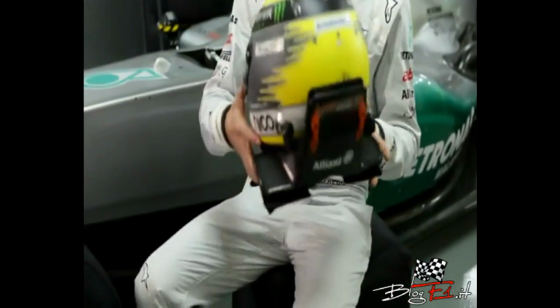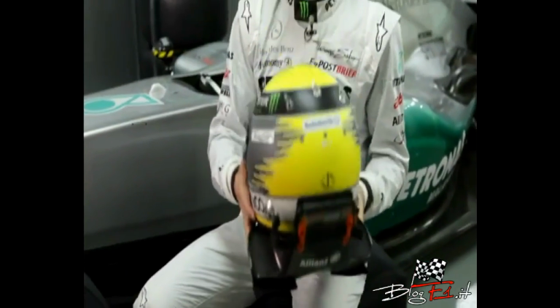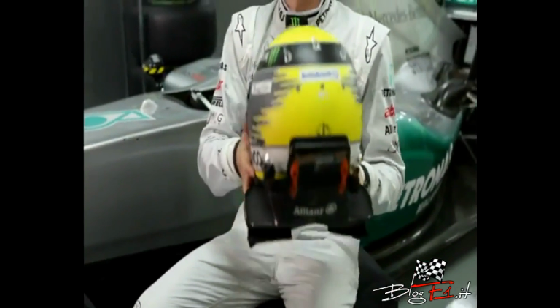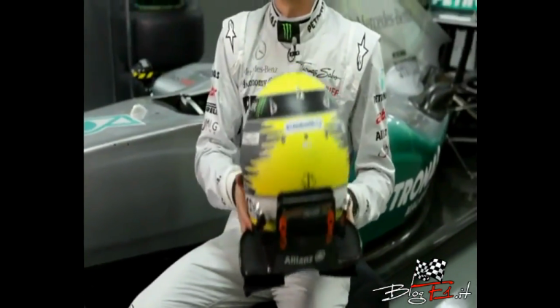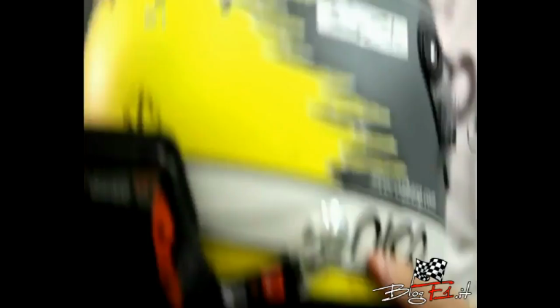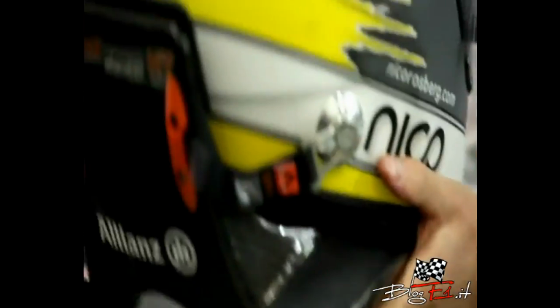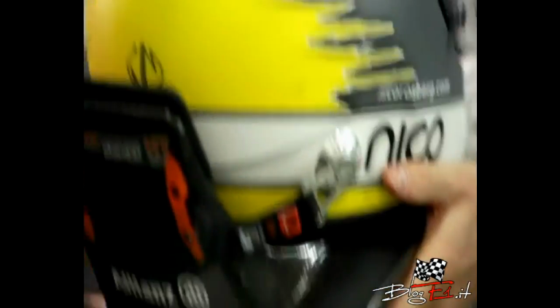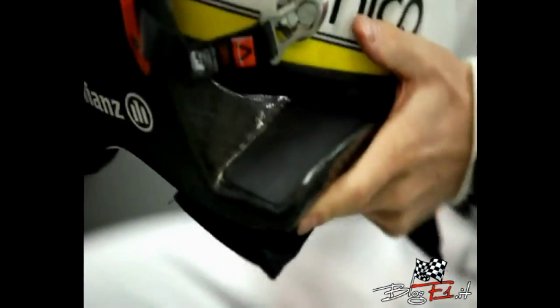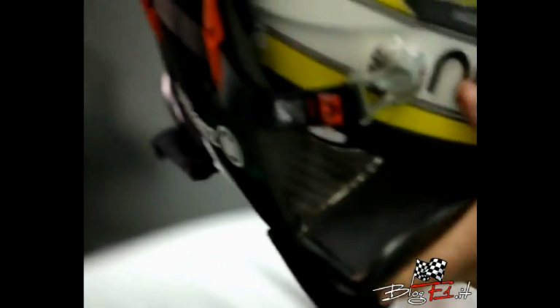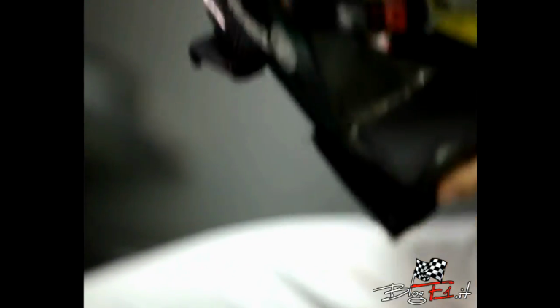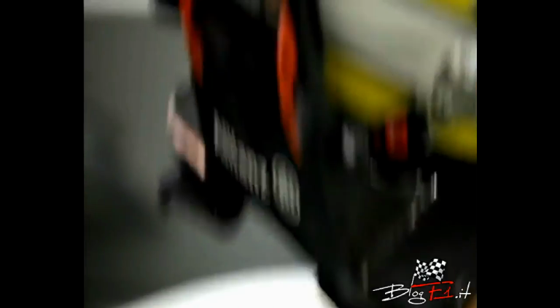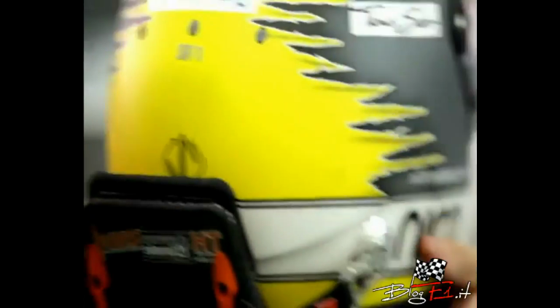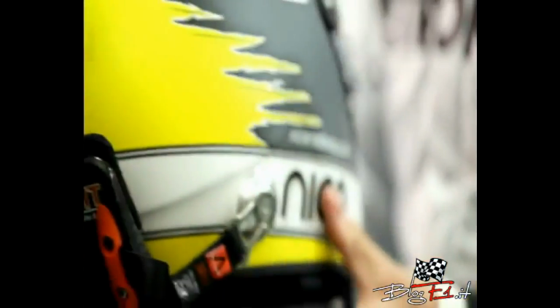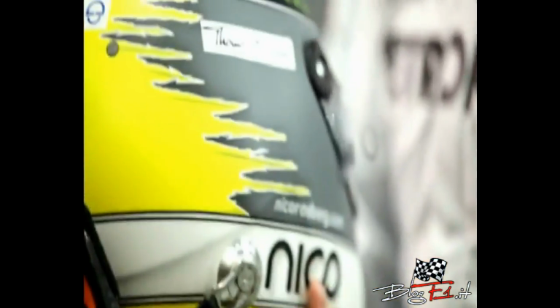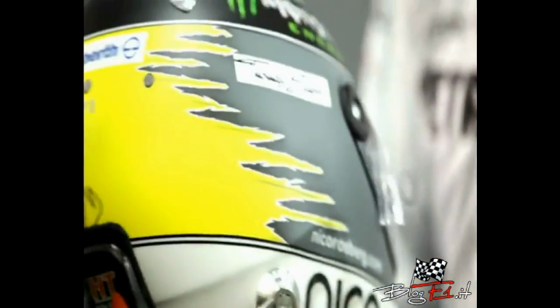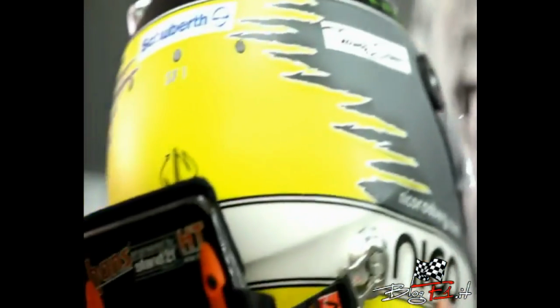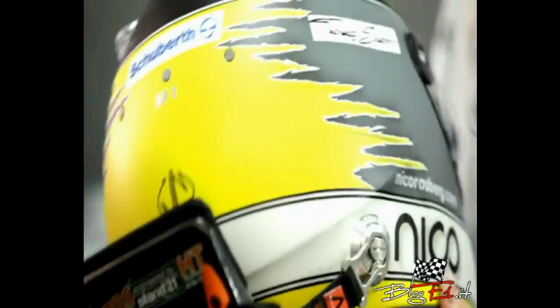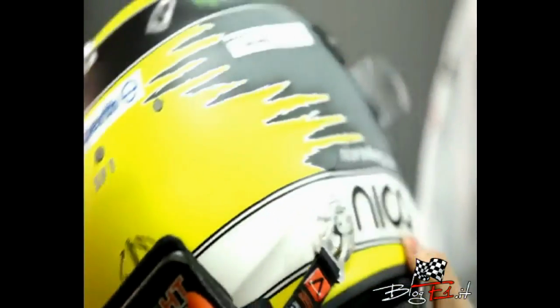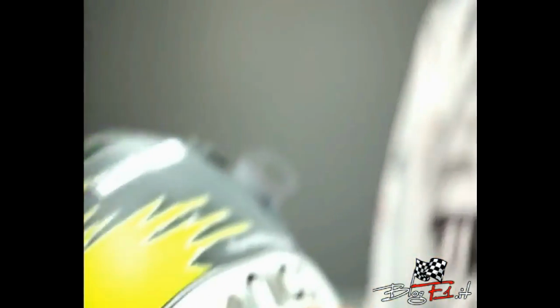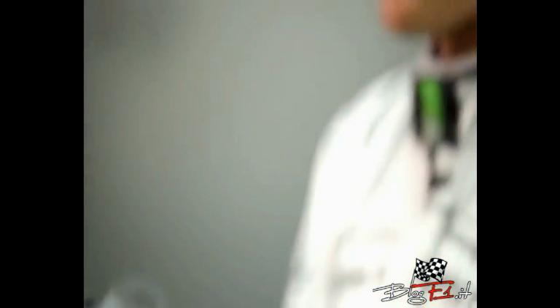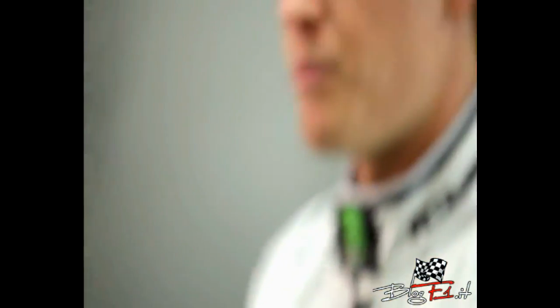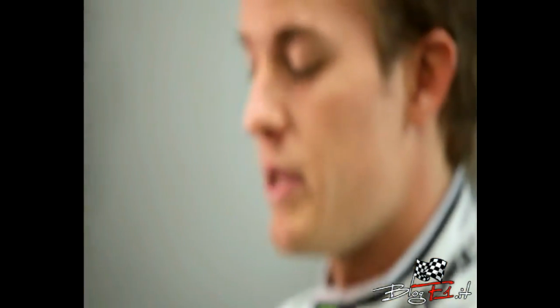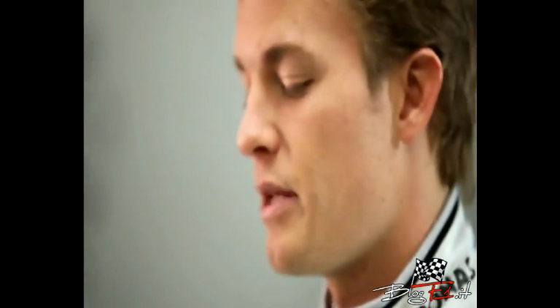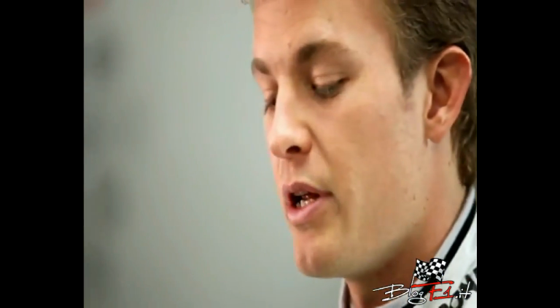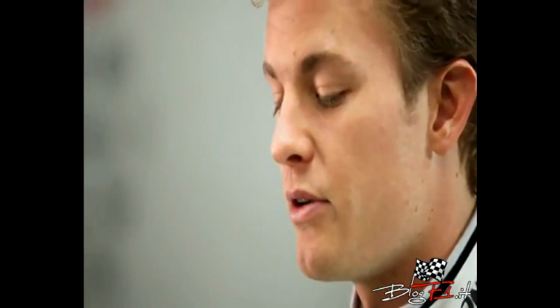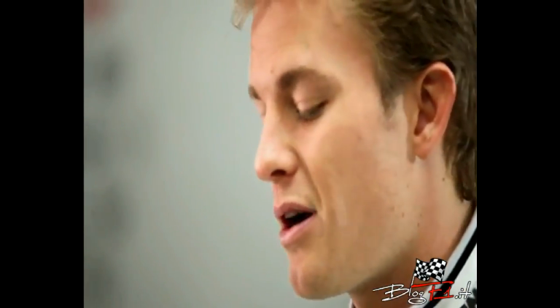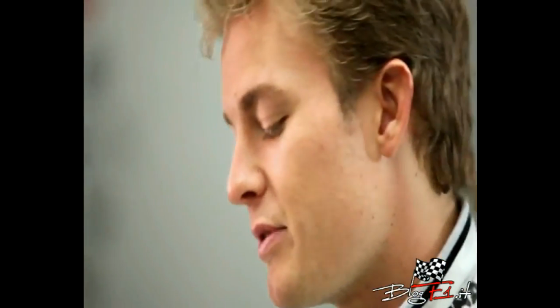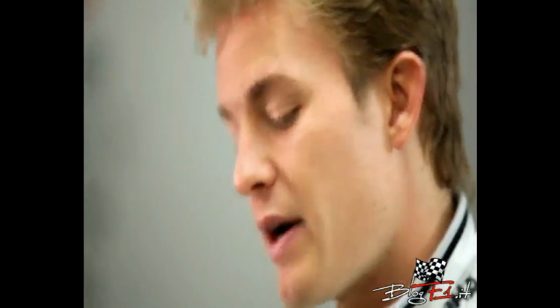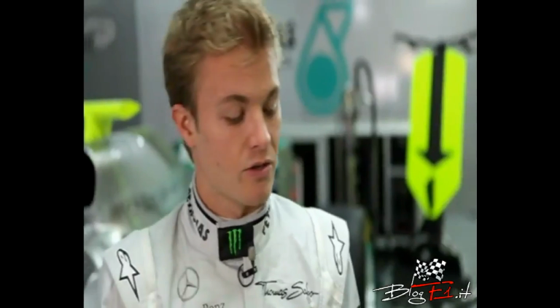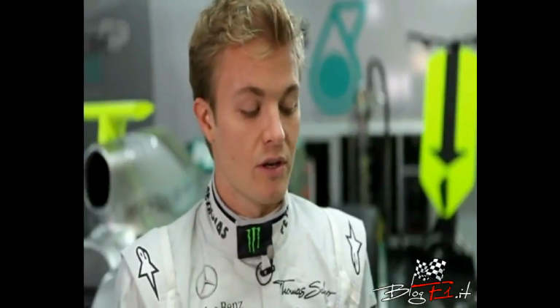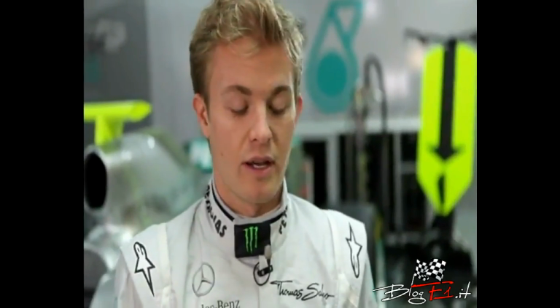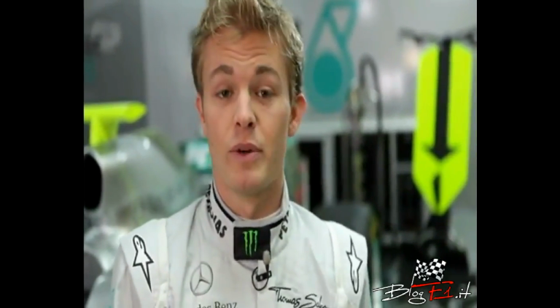Now it's like 1,200 or 1,300 grams. And that's just amazing, considering all the things that they put in here — the carbon, the visor, and all the rest of it.